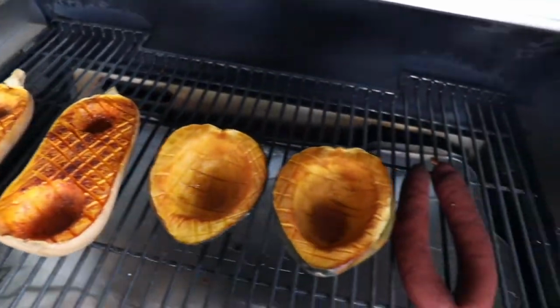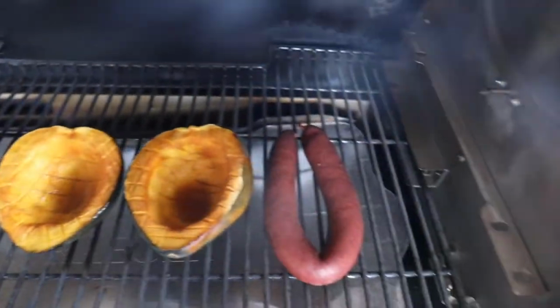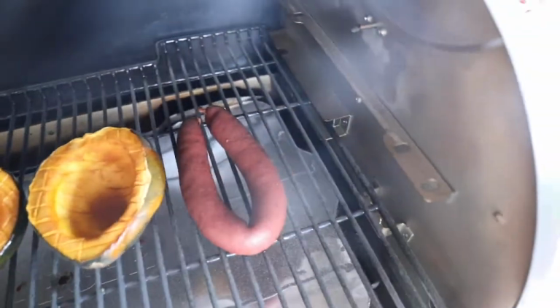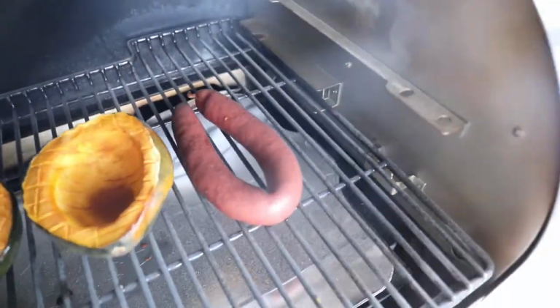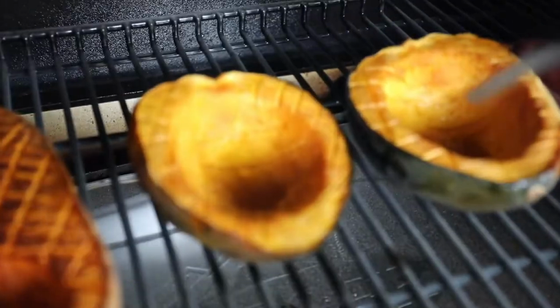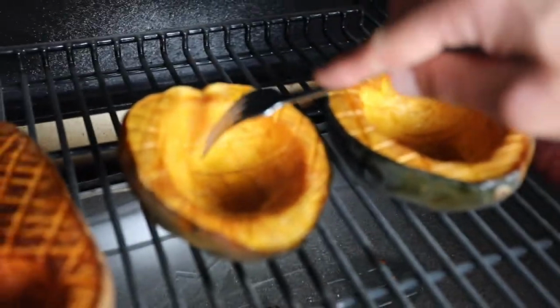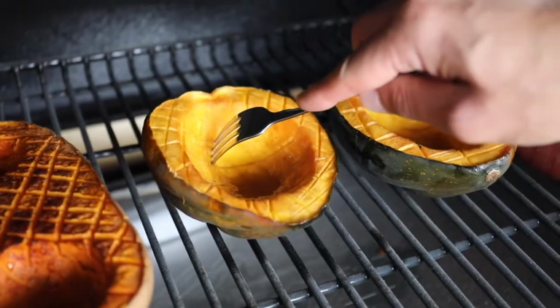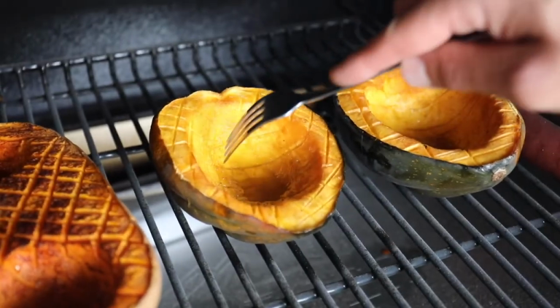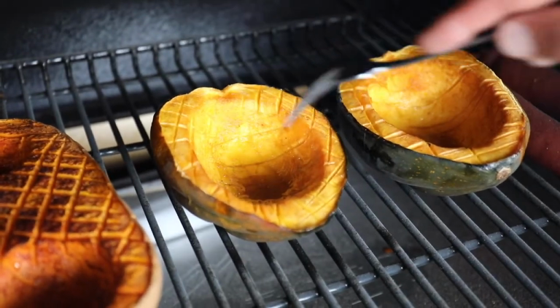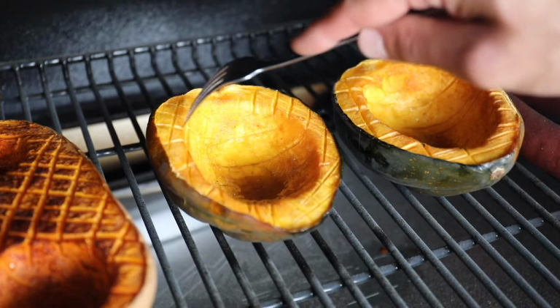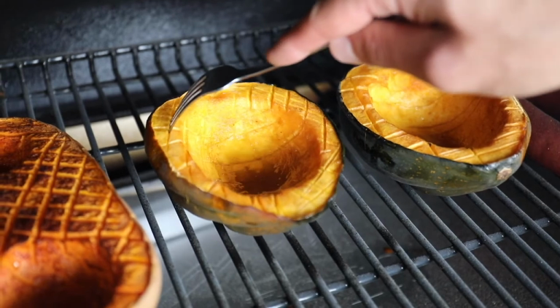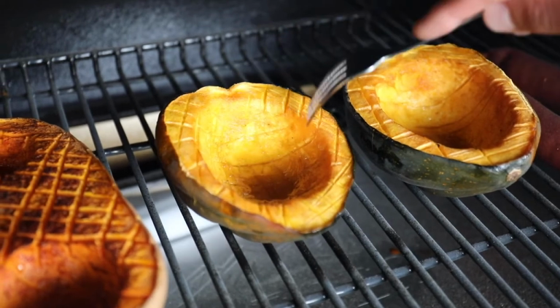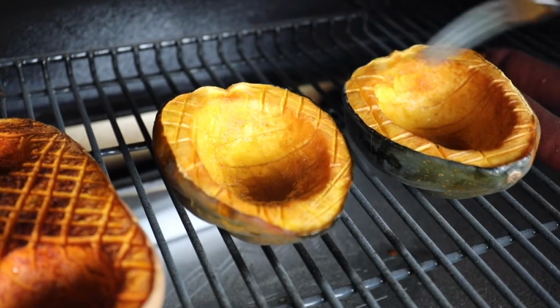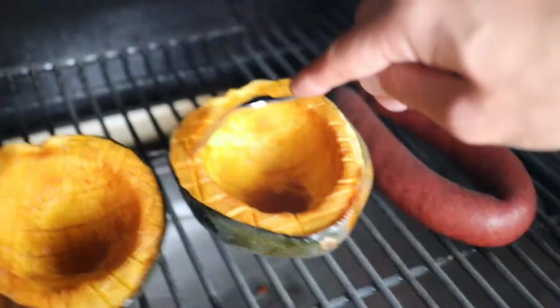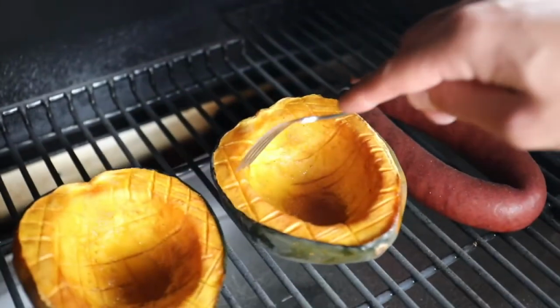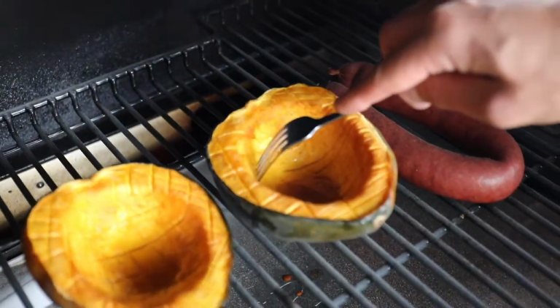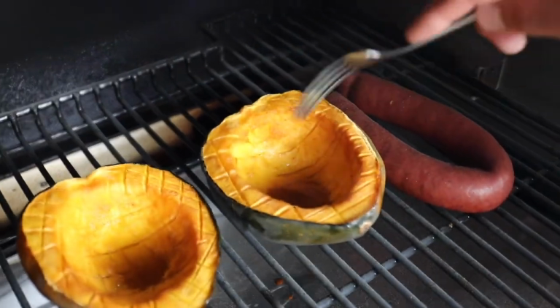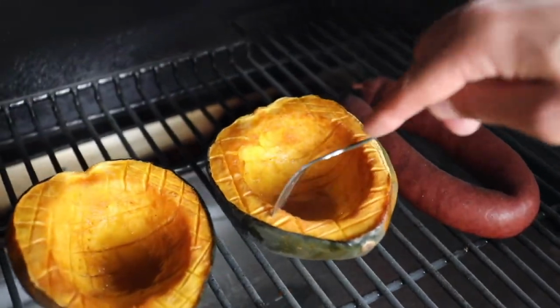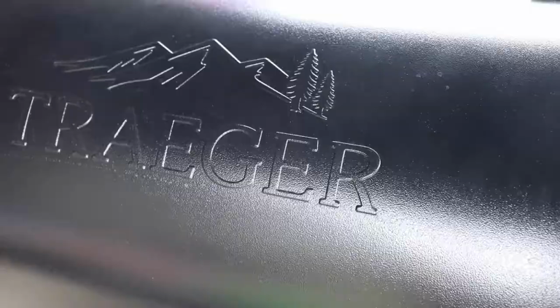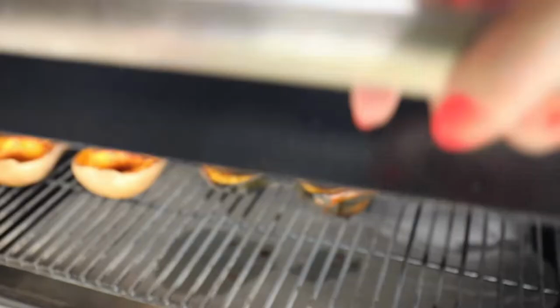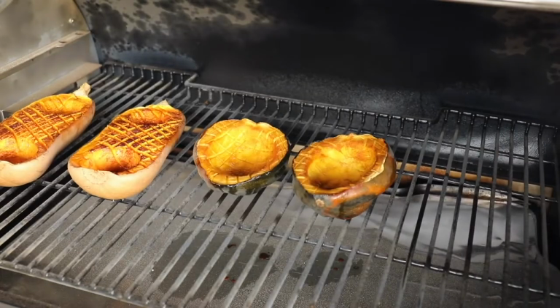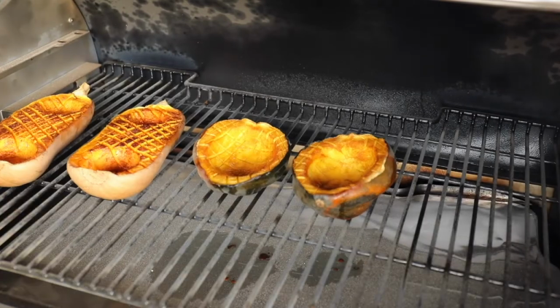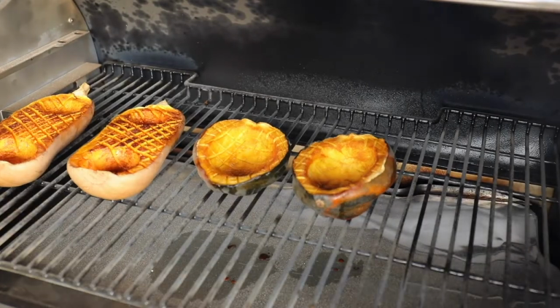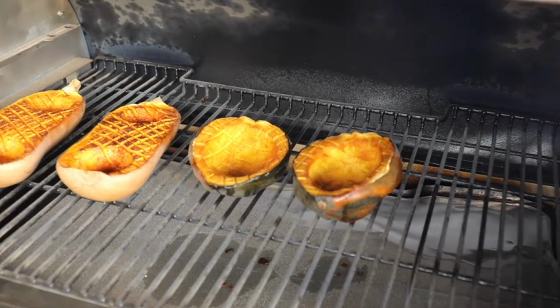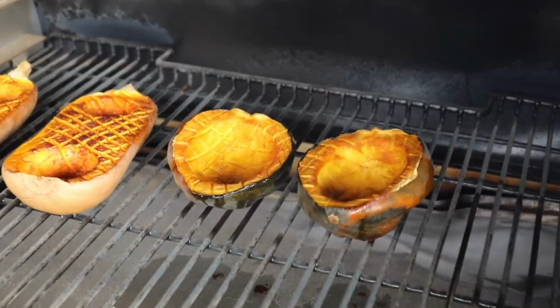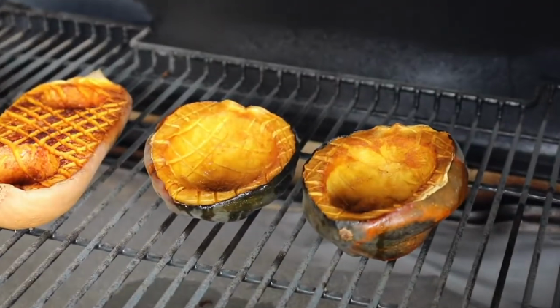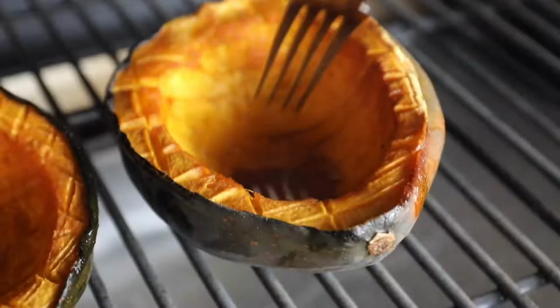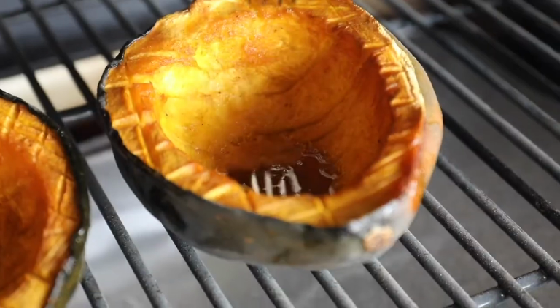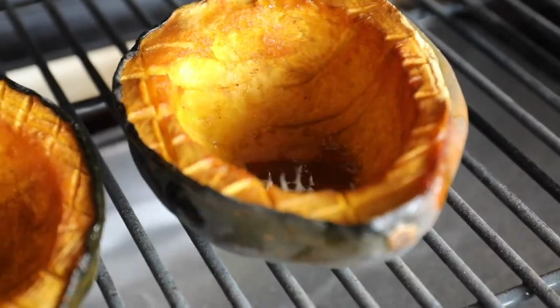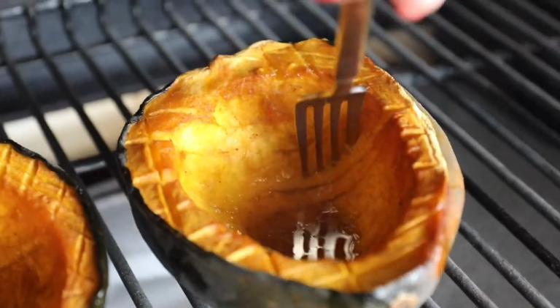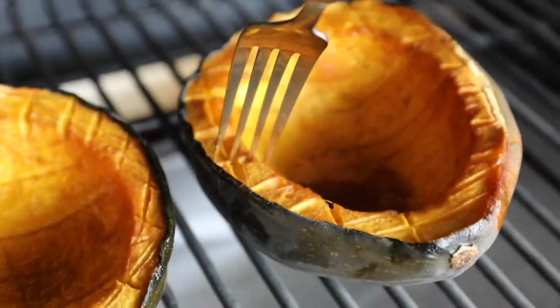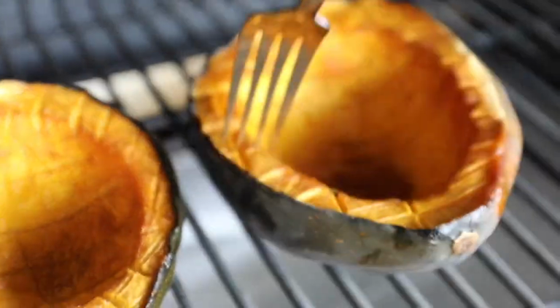The acorn squash is done in about one and a half to two hours. You just want to make sure that all of it is completely fork tender. You can see that the first time the fork didn't go in all the way, and then the second time it's ready.